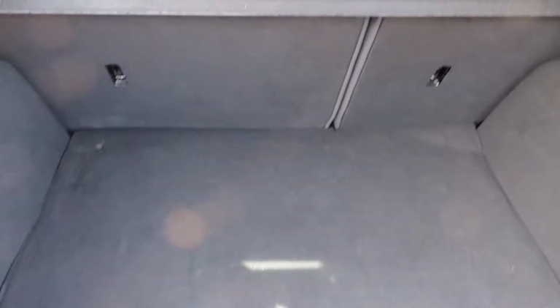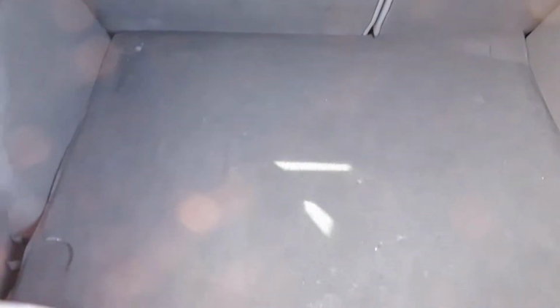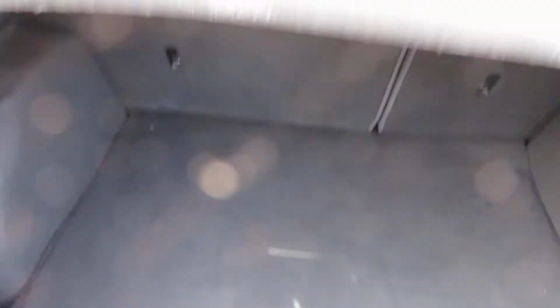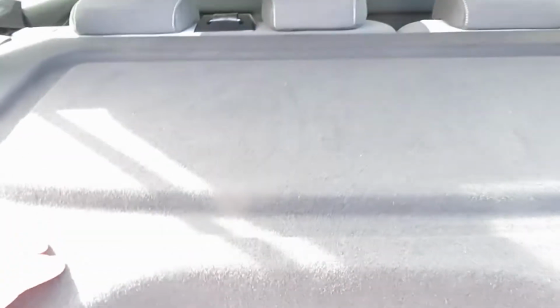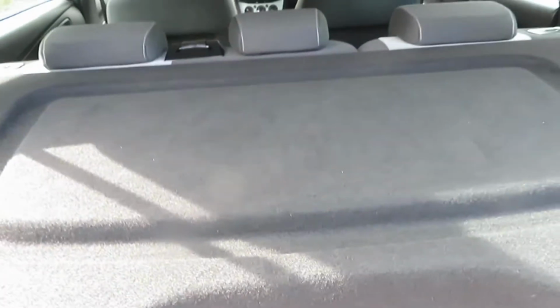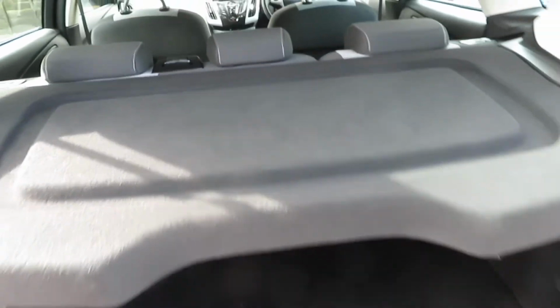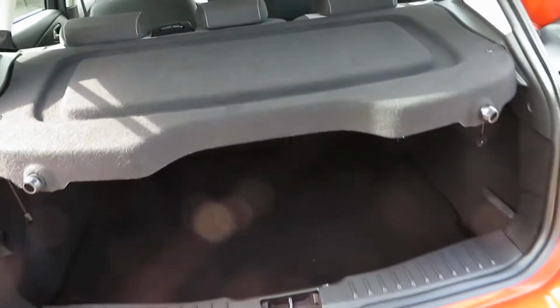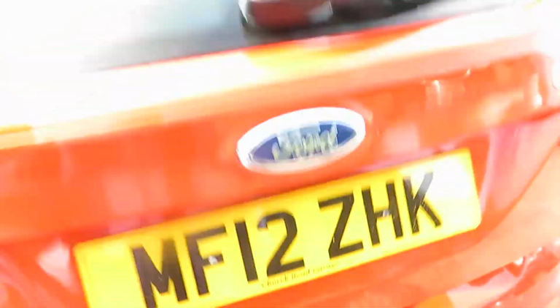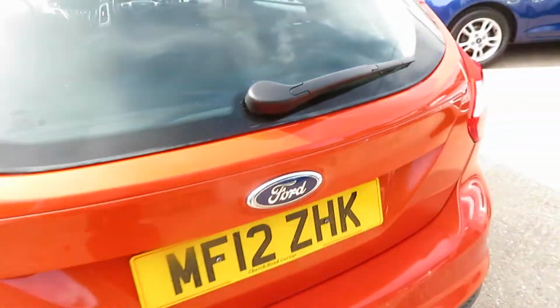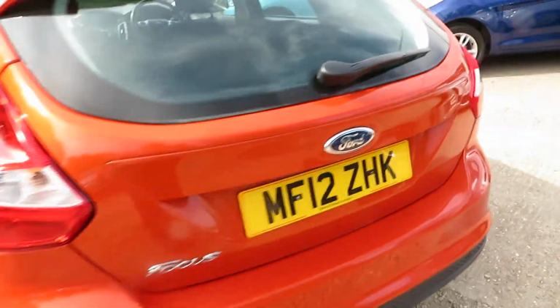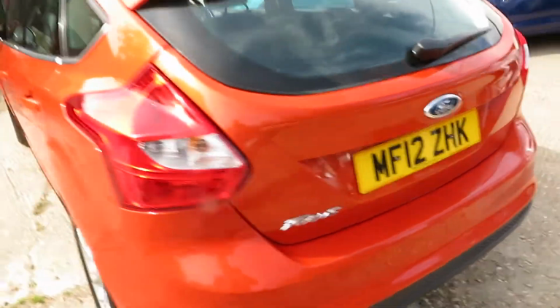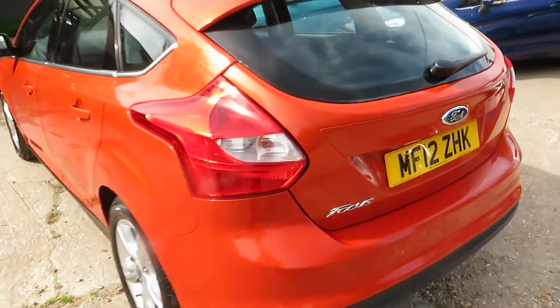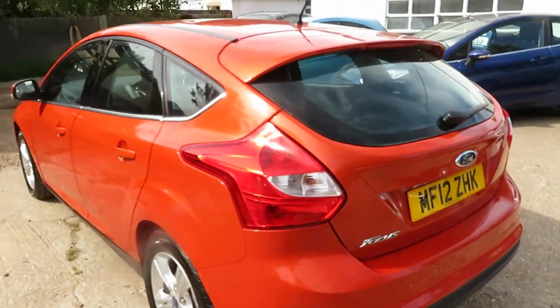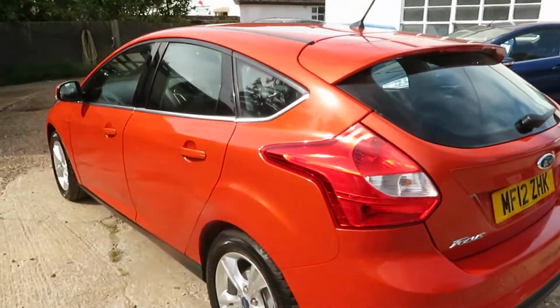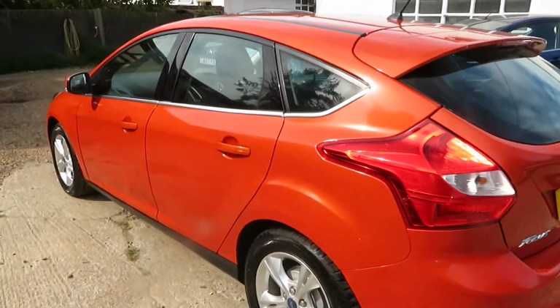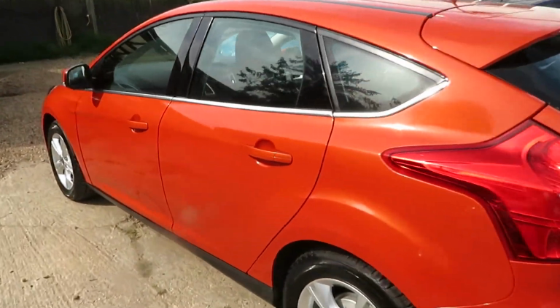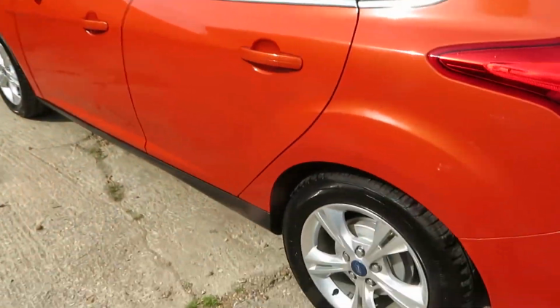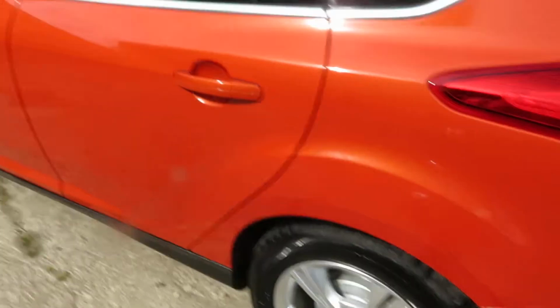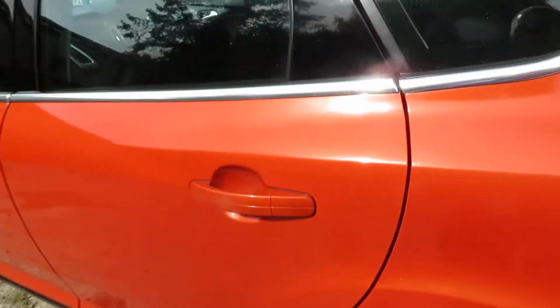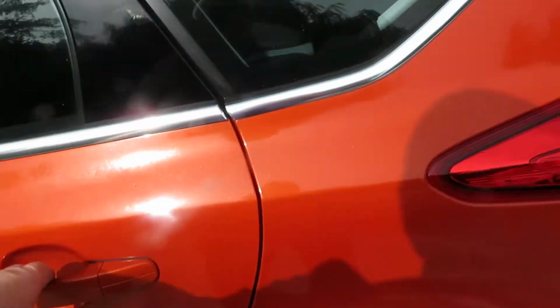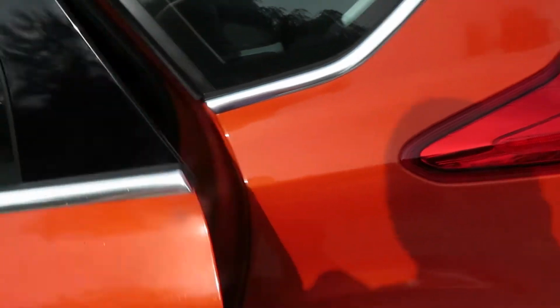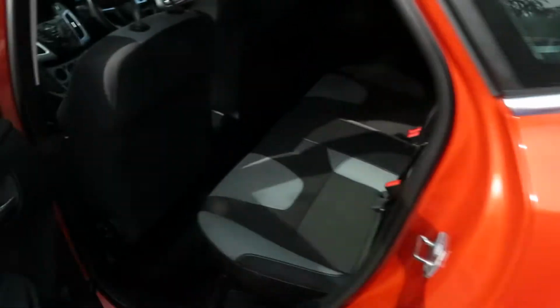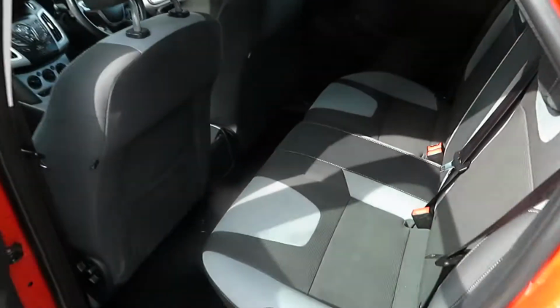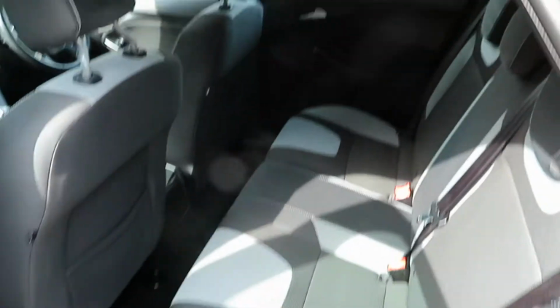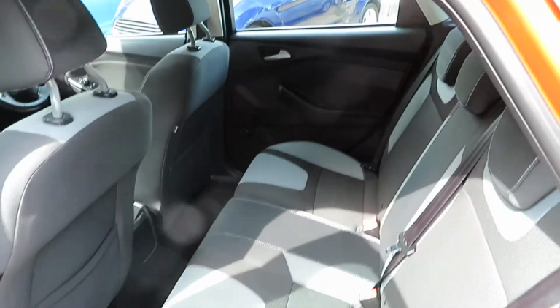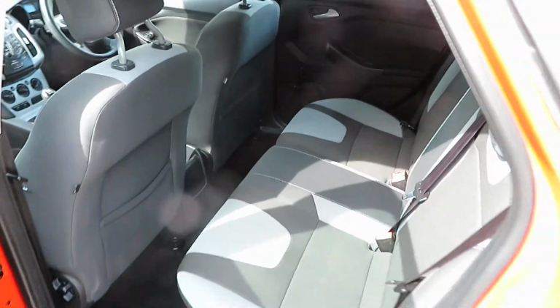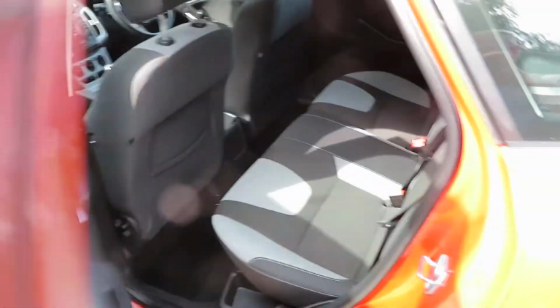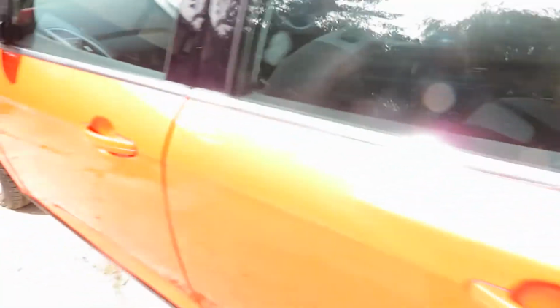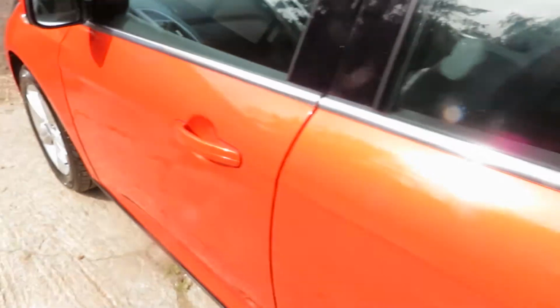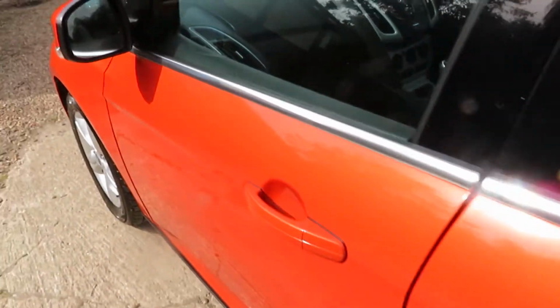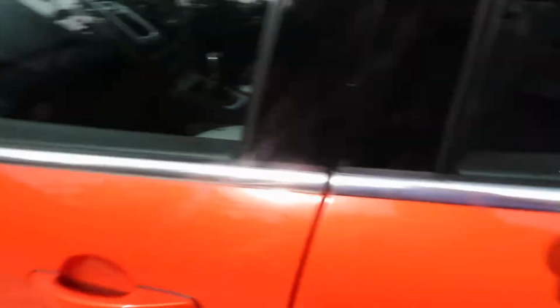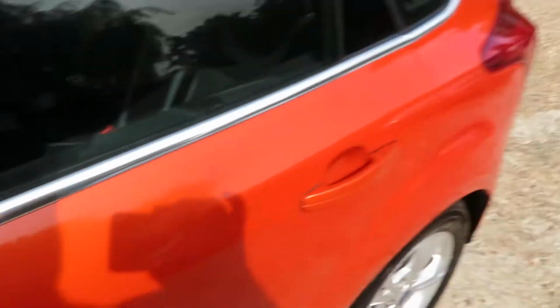Can you see the boot space? There you go. What a stunning looking car — nice alloys, and this Mars Red colour just tops it off. It's beautiful.